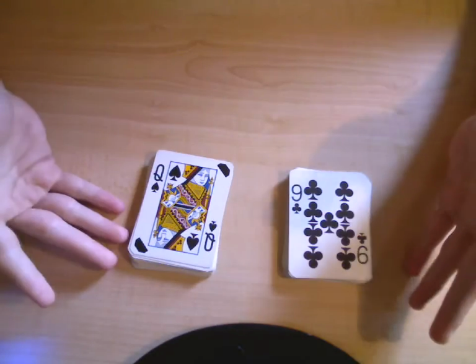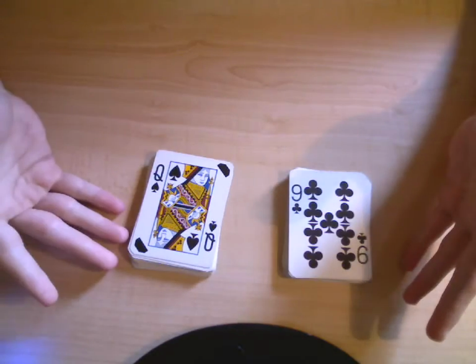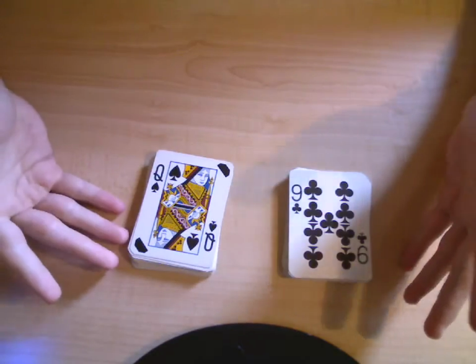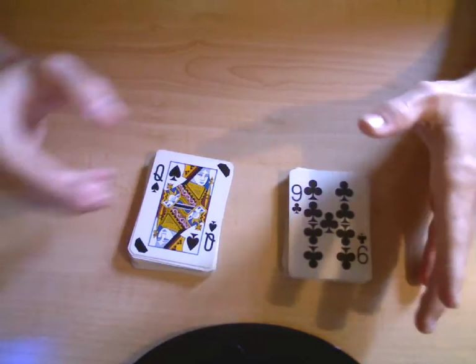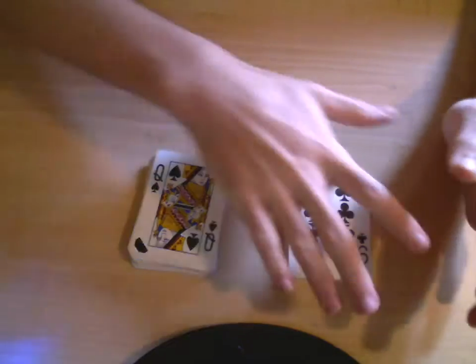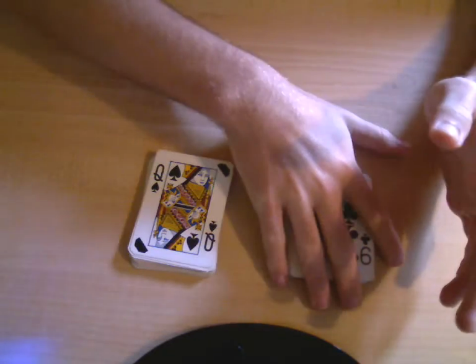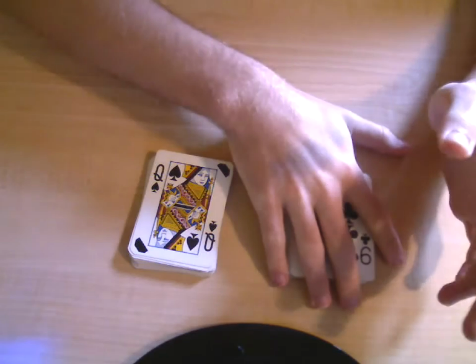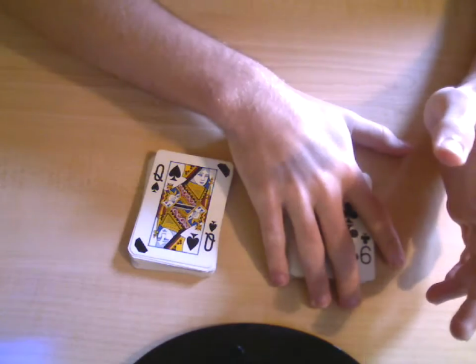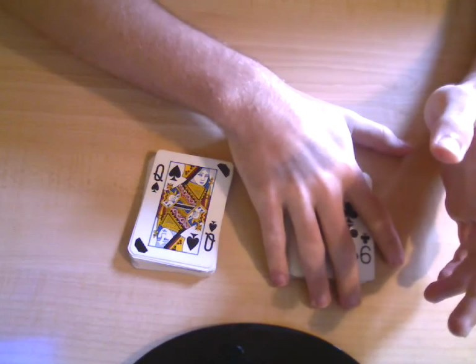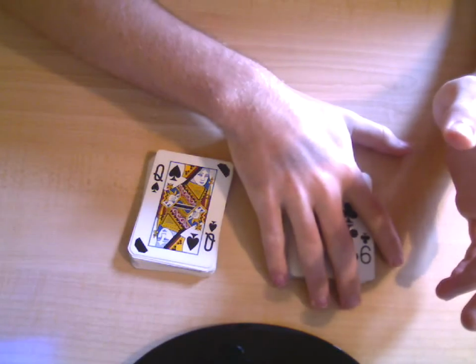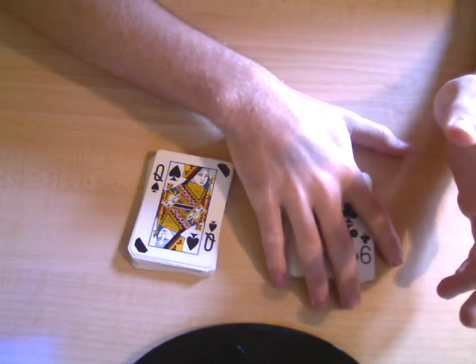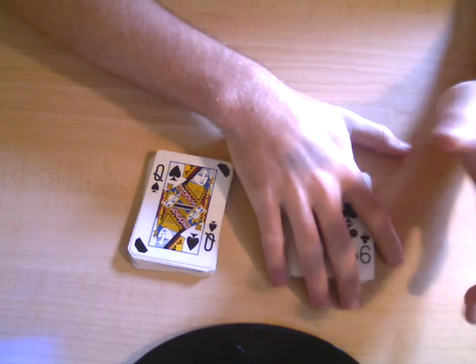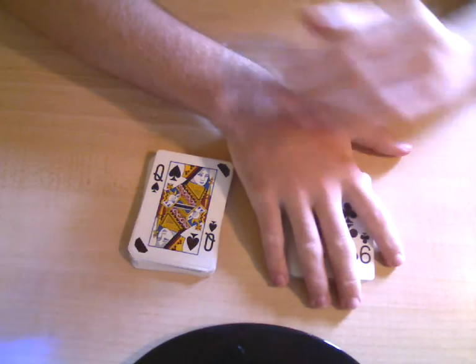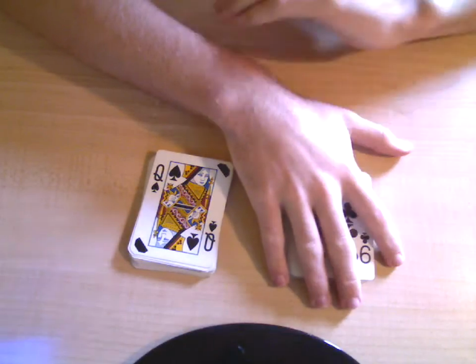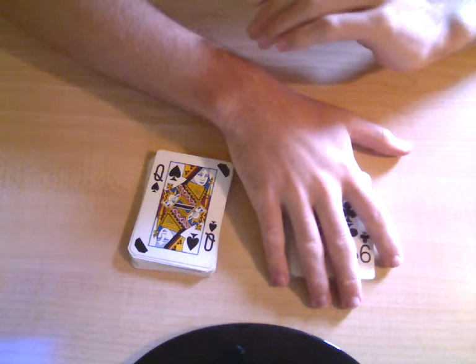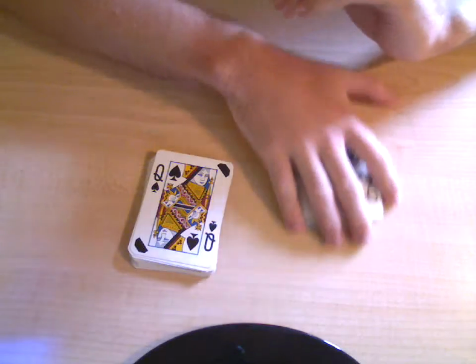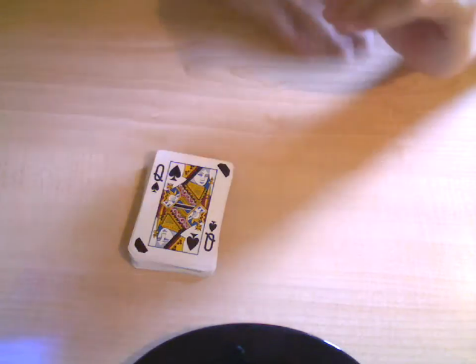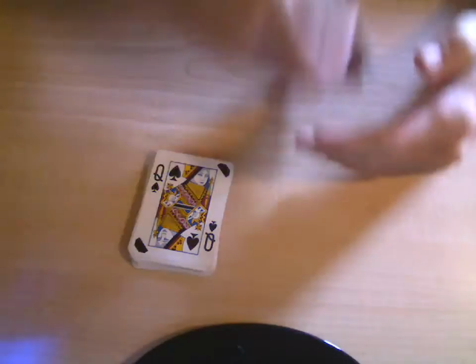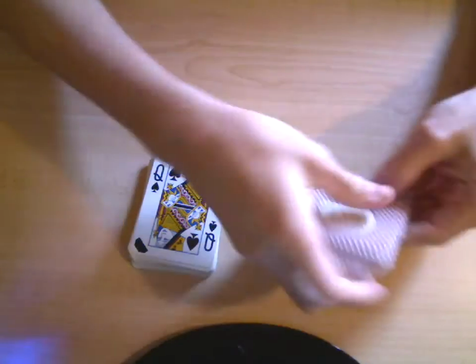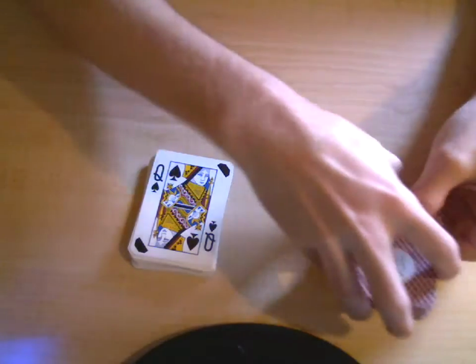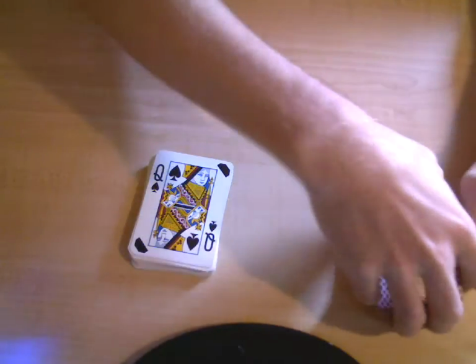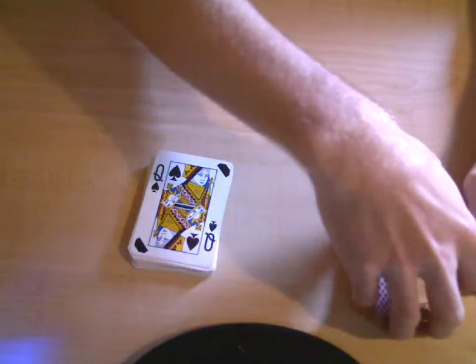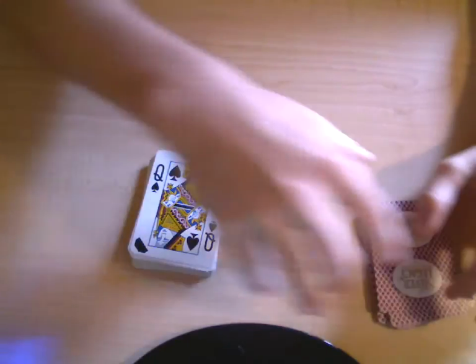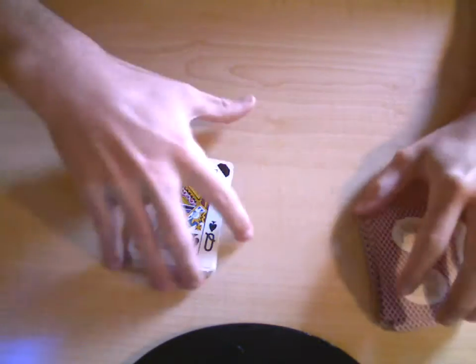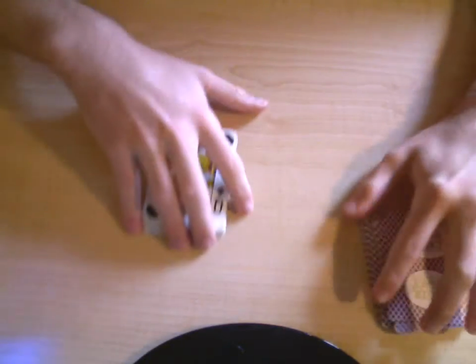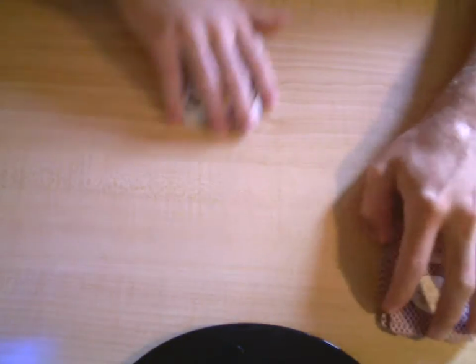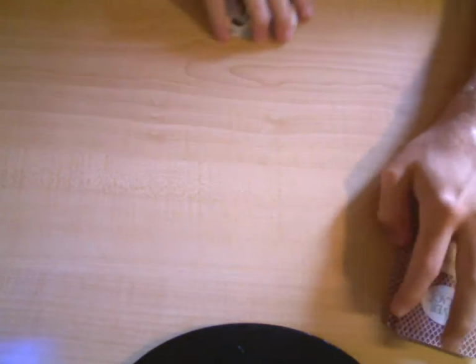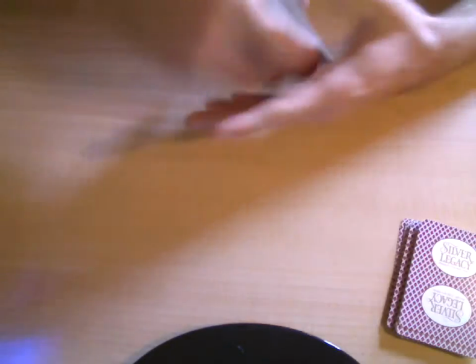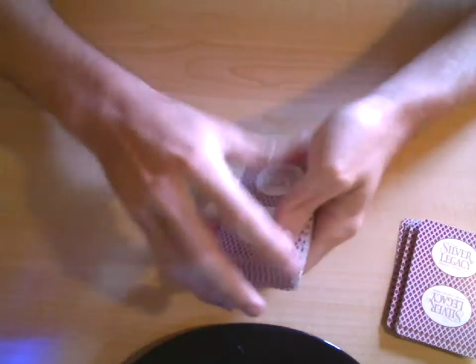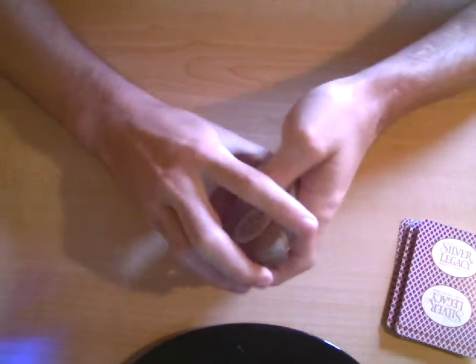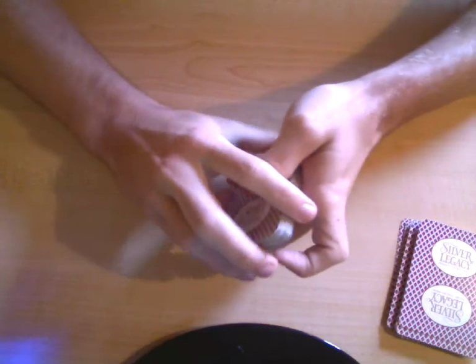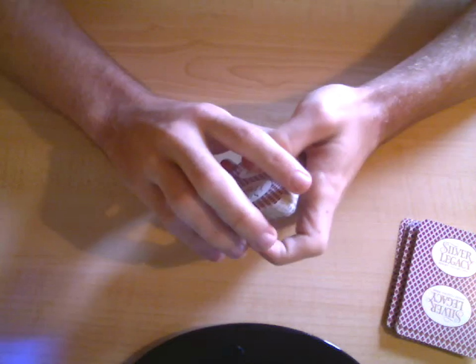Okay, two piles of 26. This one has the card you're remembering — the one in the 7th spot. Flip it over and just put it to the side for now. This other pile is the one you're going to be using right now.